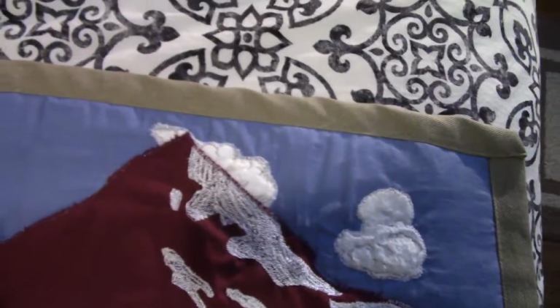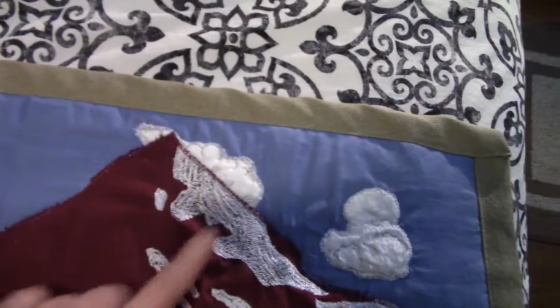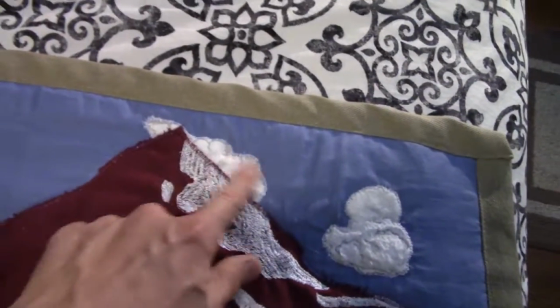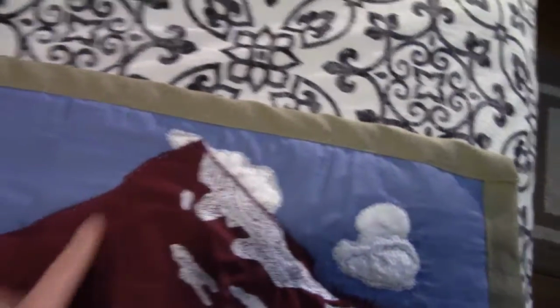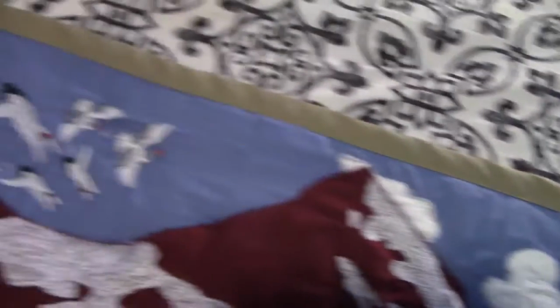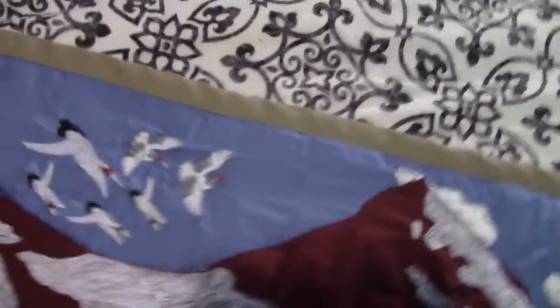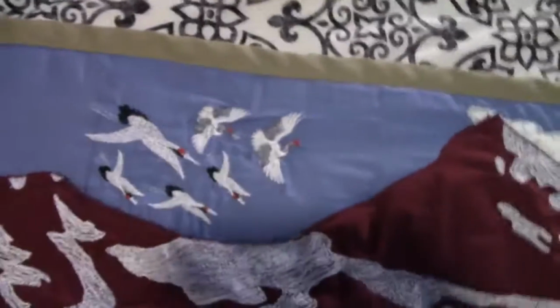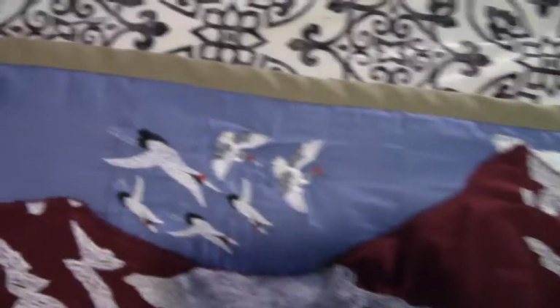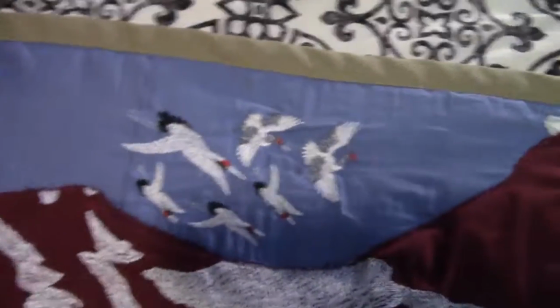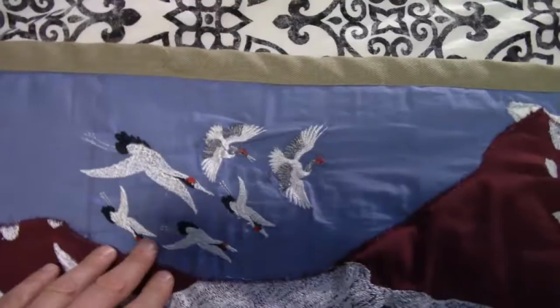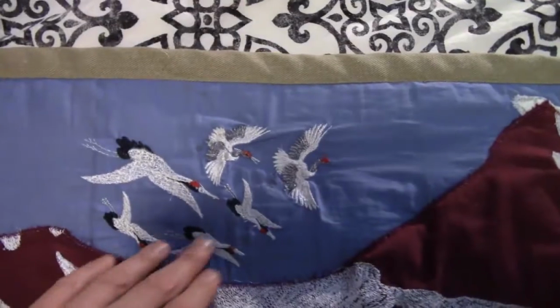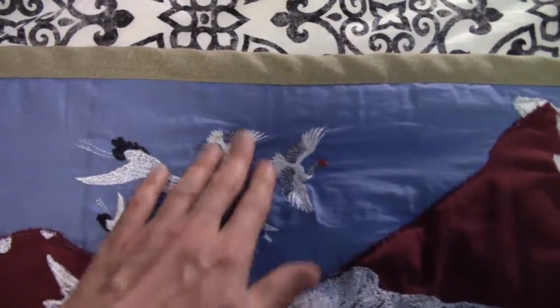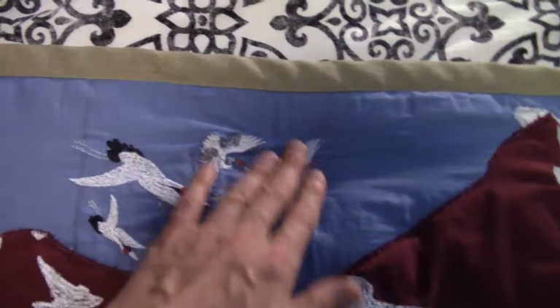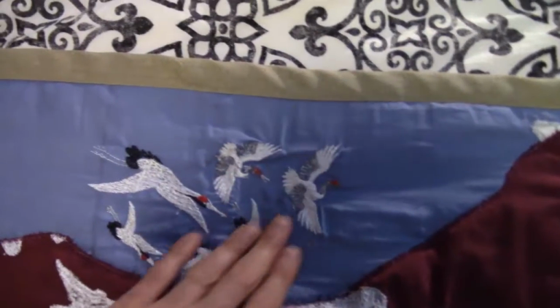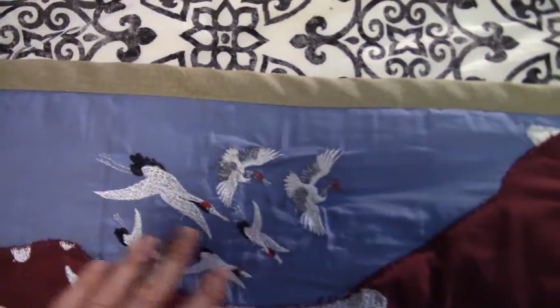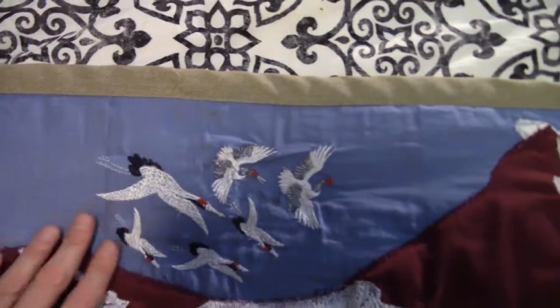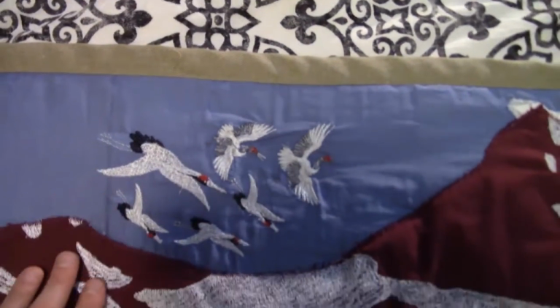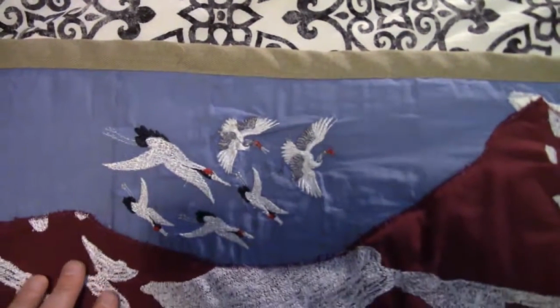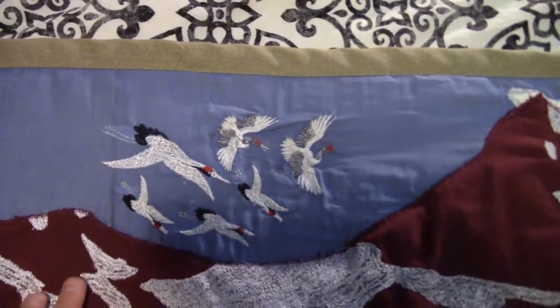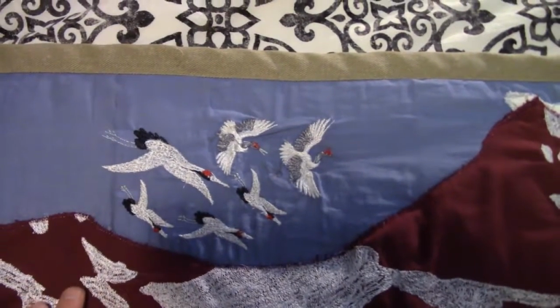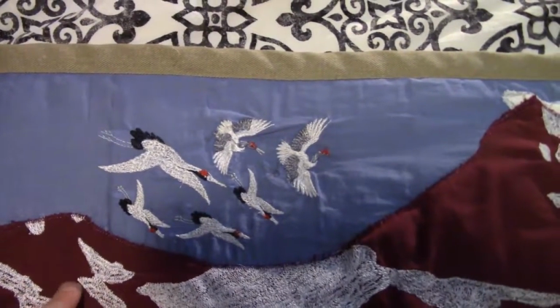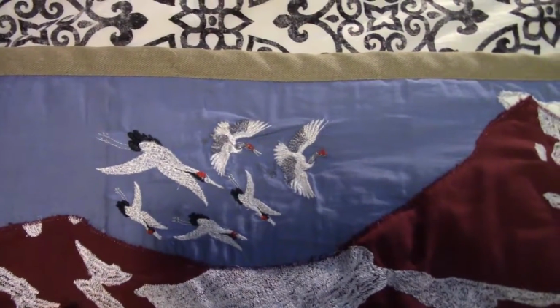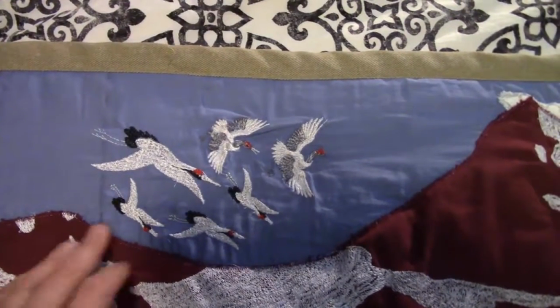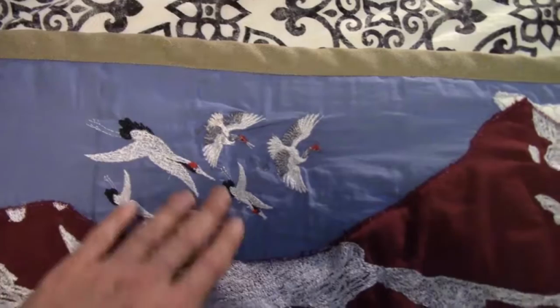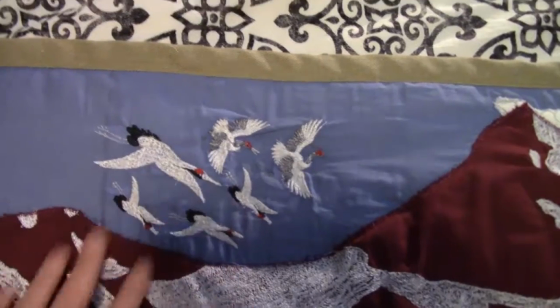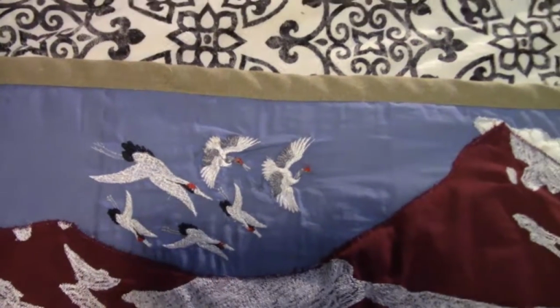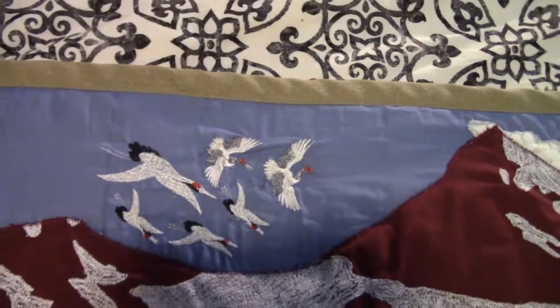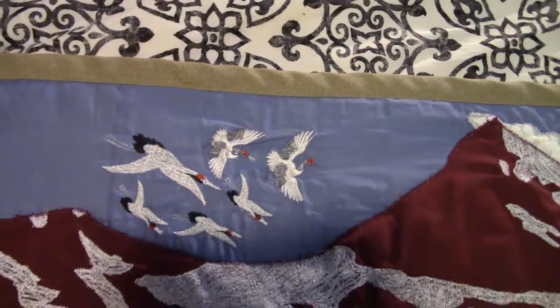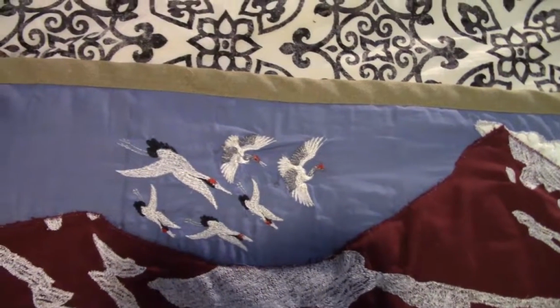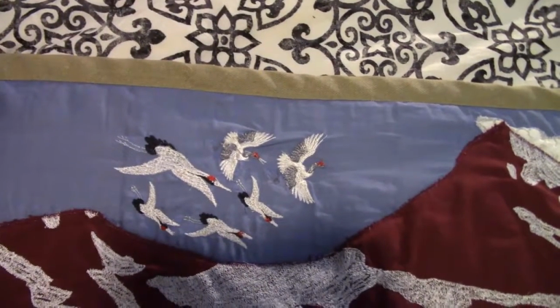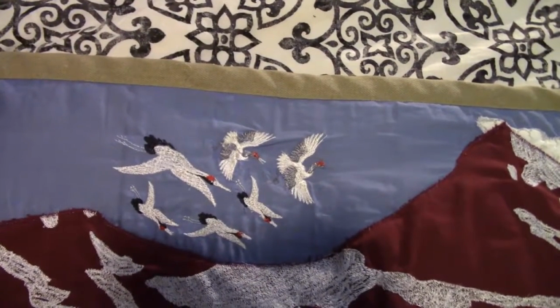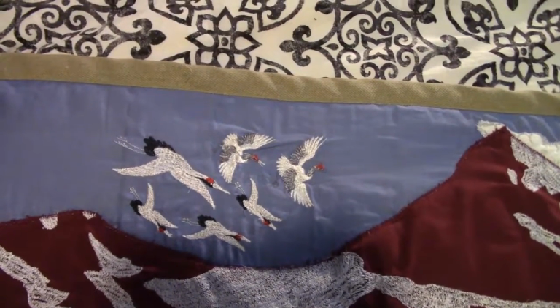You can see that one's got a hidden cloud behind it. I combined two types of Japanese crane embroideries here, shrunk them, reversed them, and adjusted them to make it look like they weren't all identical twins.